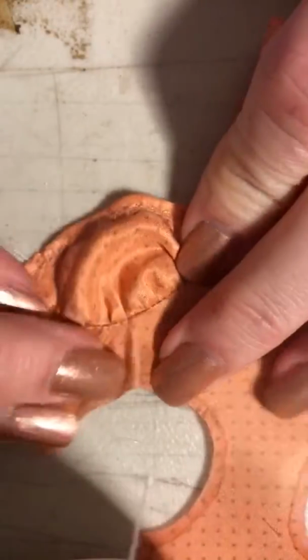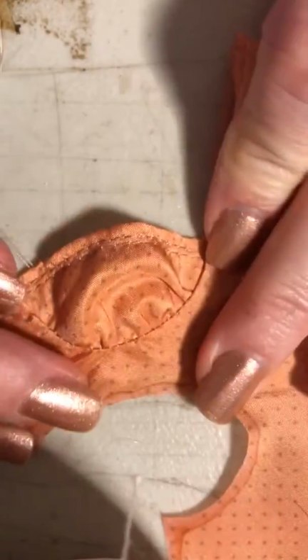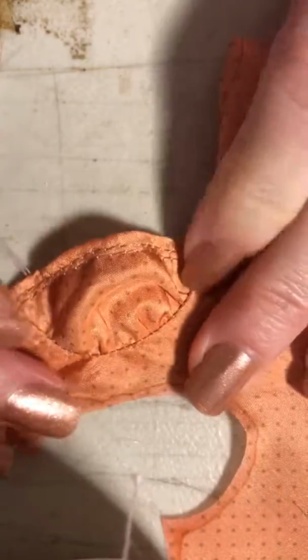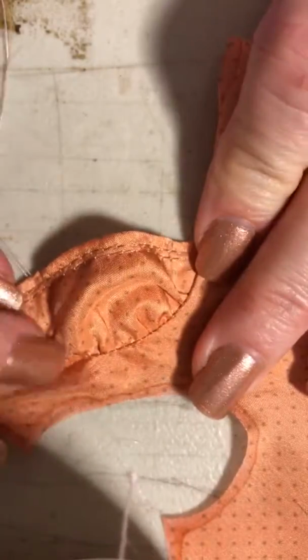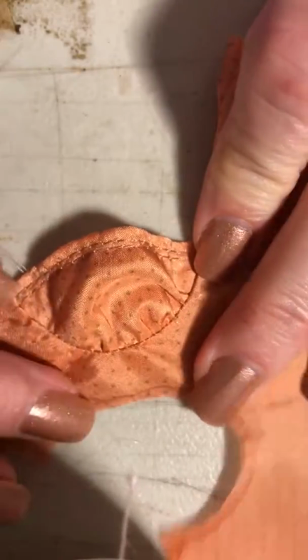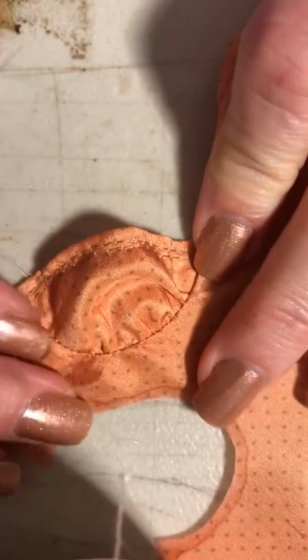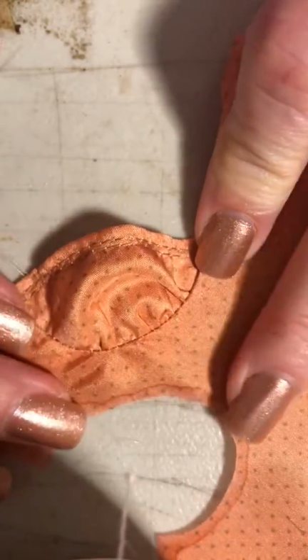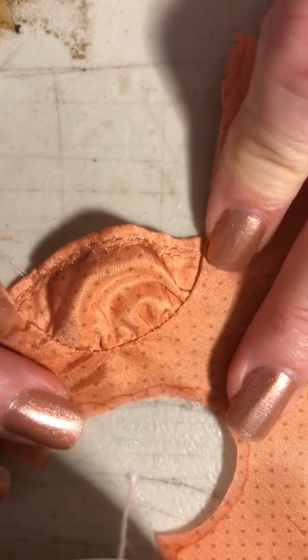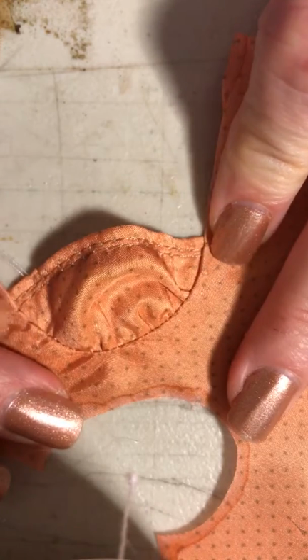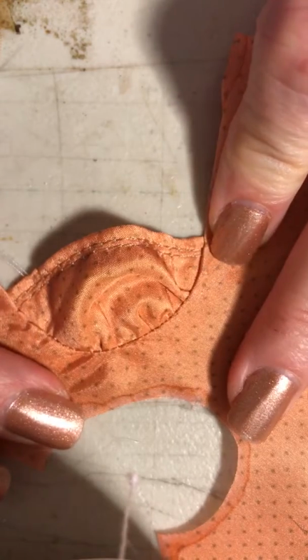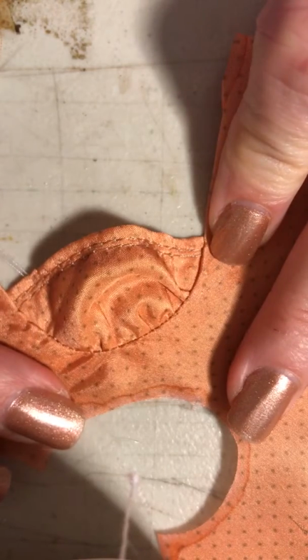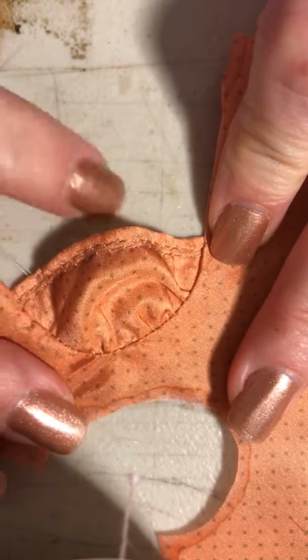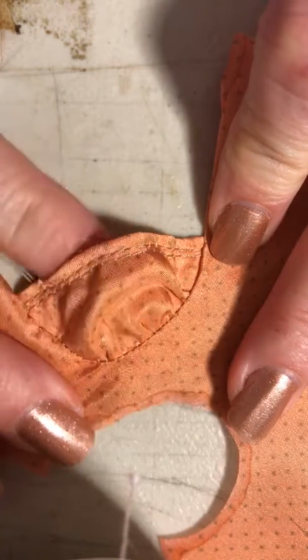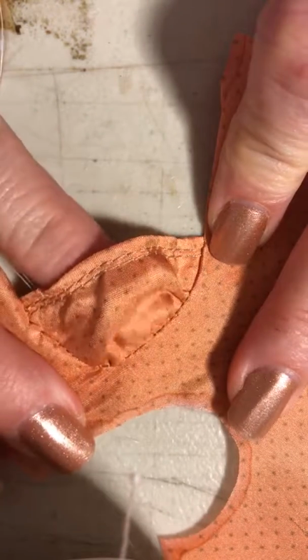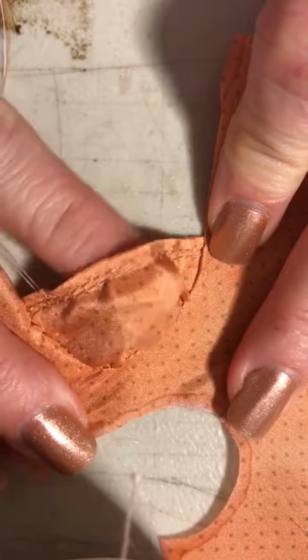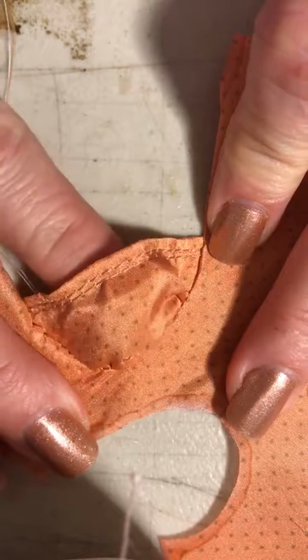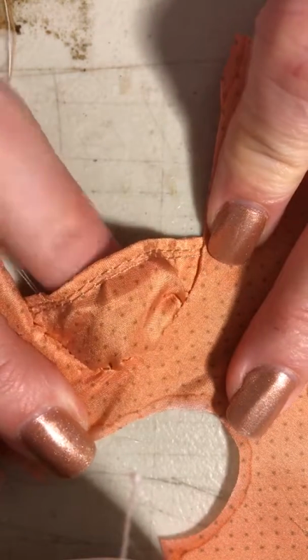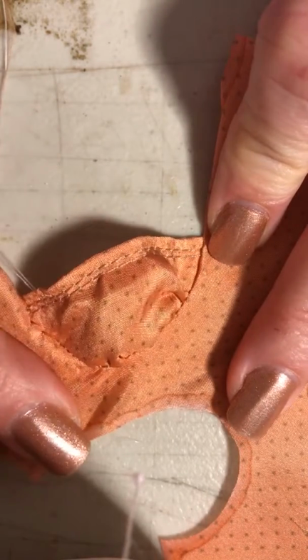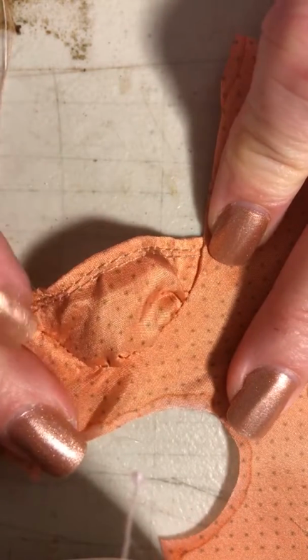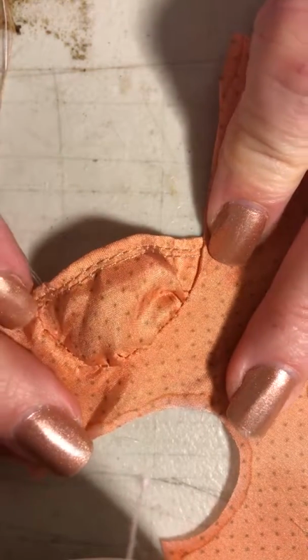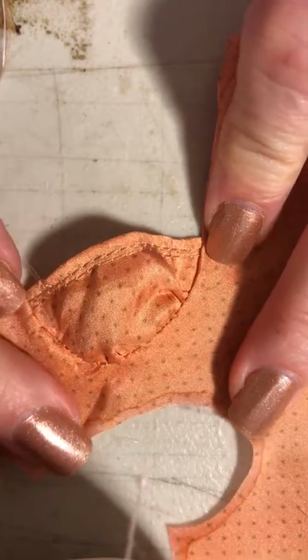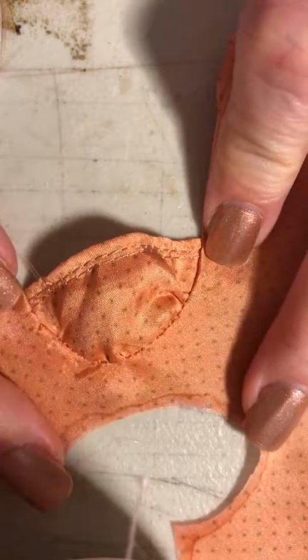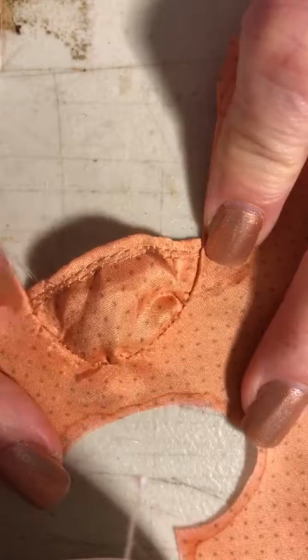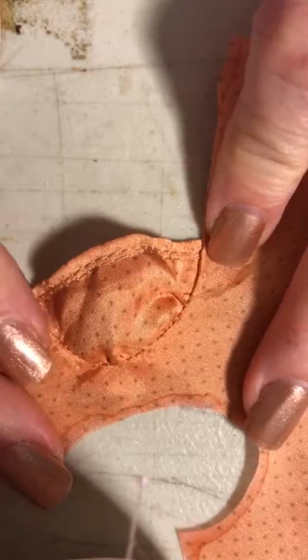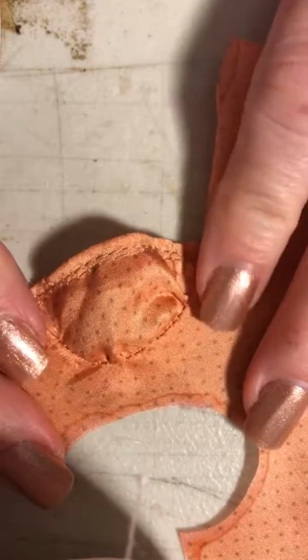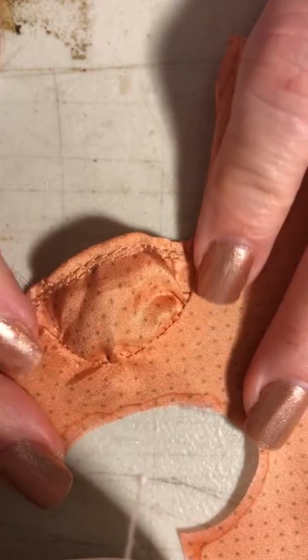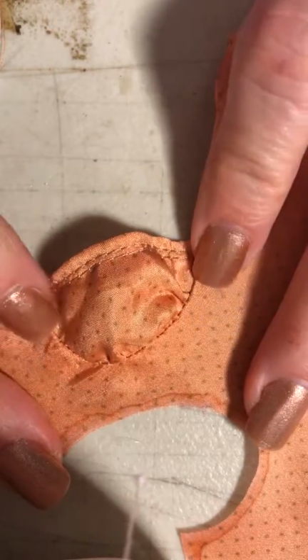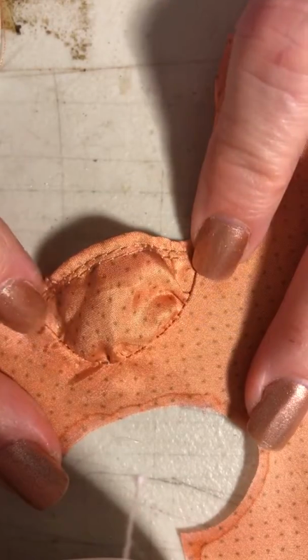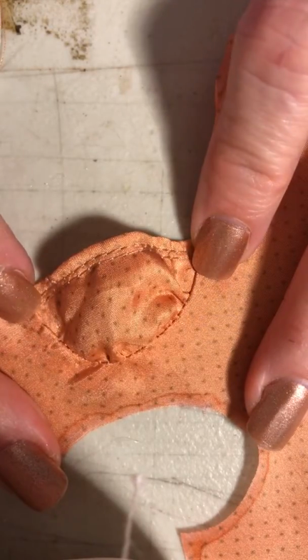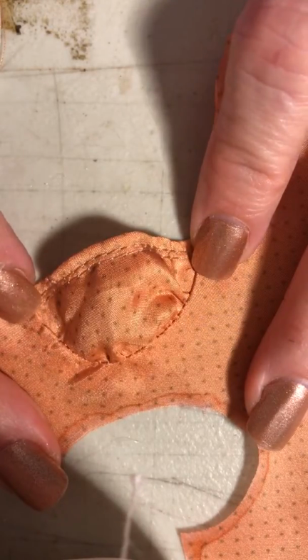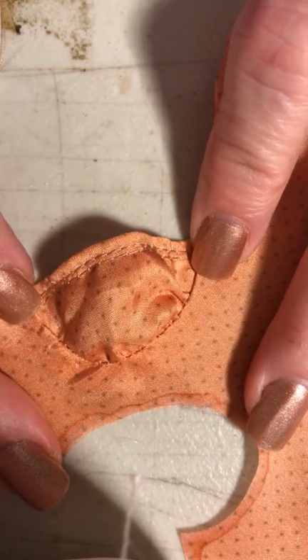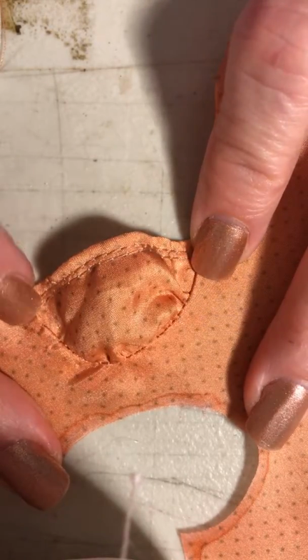Oh yeah, look at that — that looks good! I'm very happy with this. This works really really well and will help at the scale because it is really small.